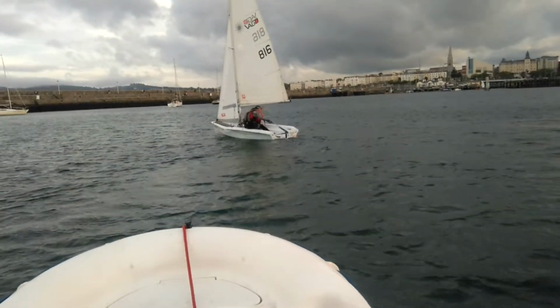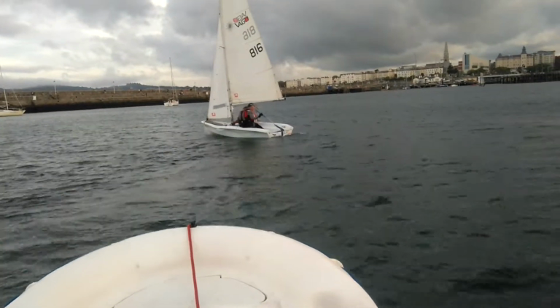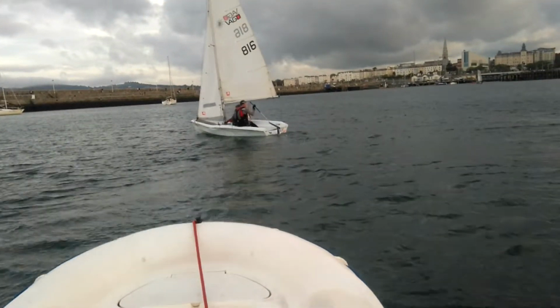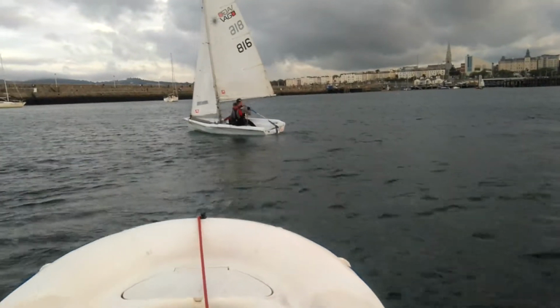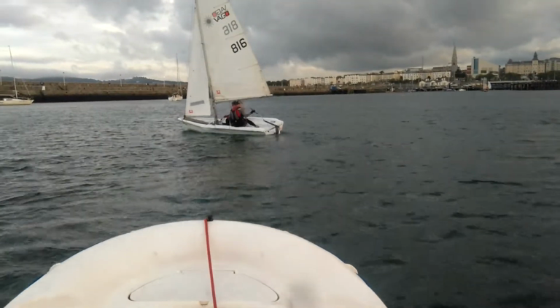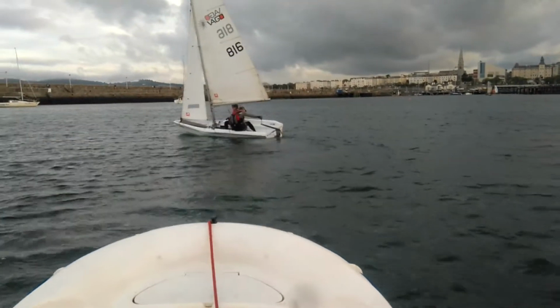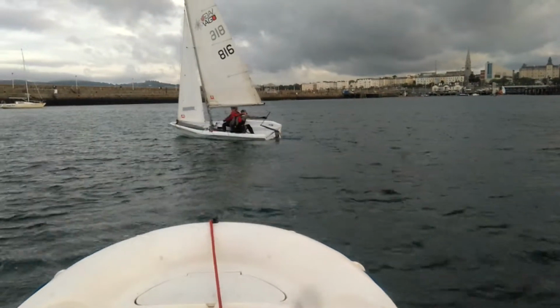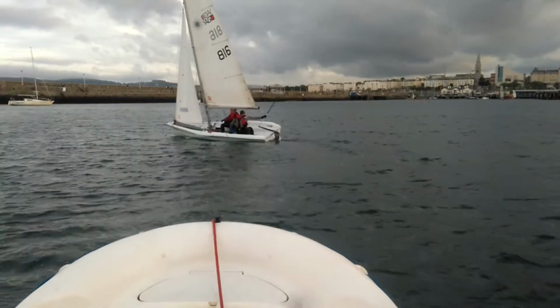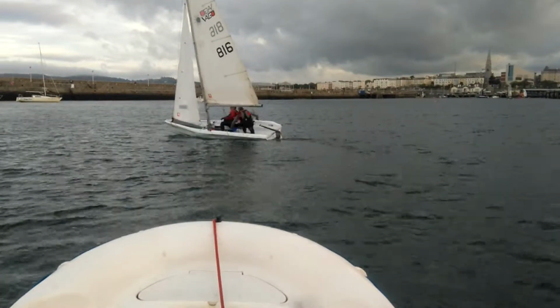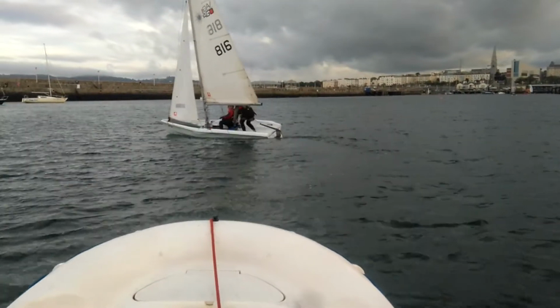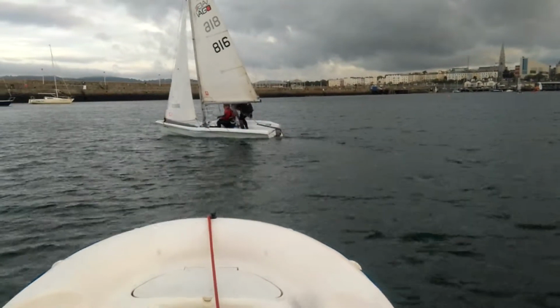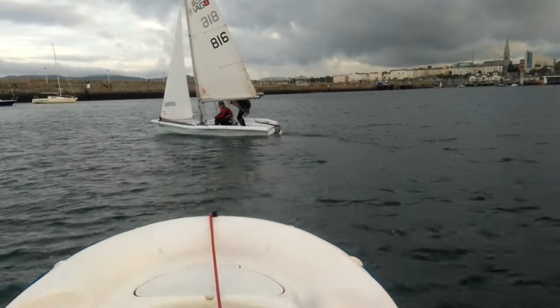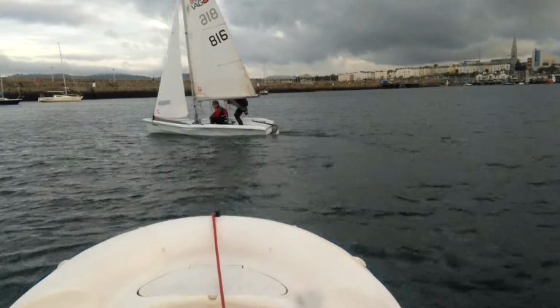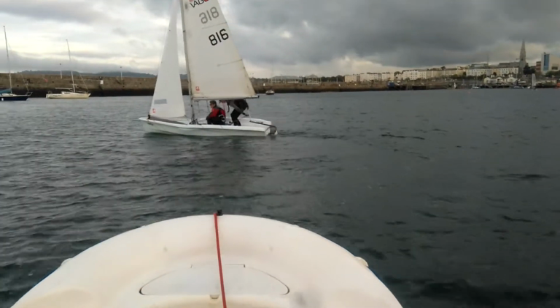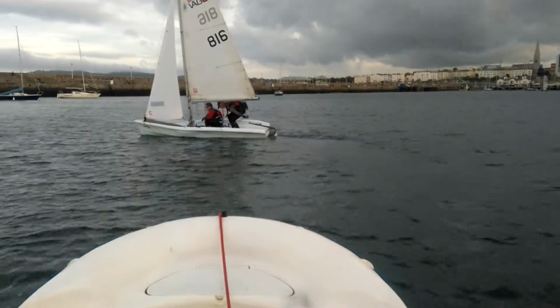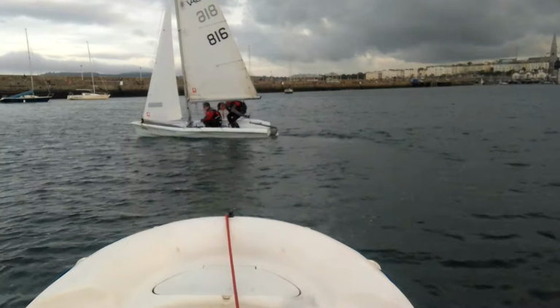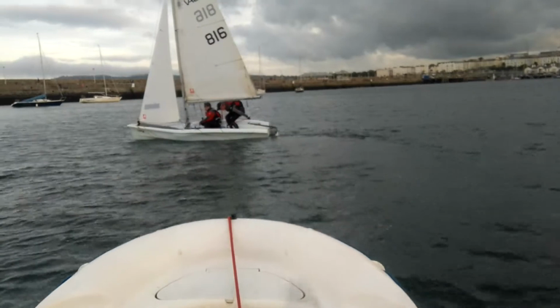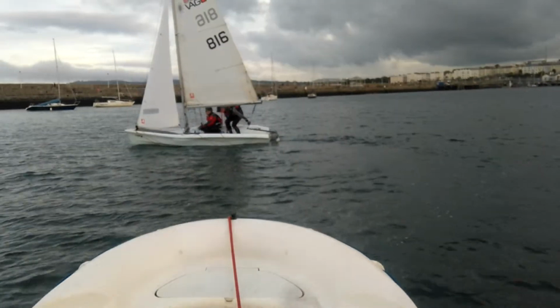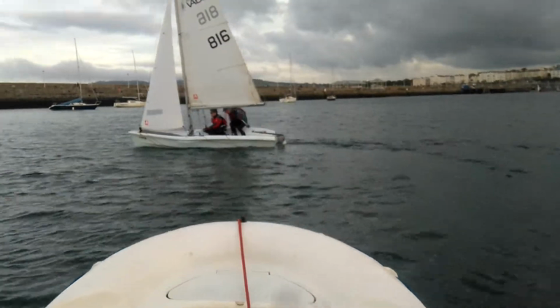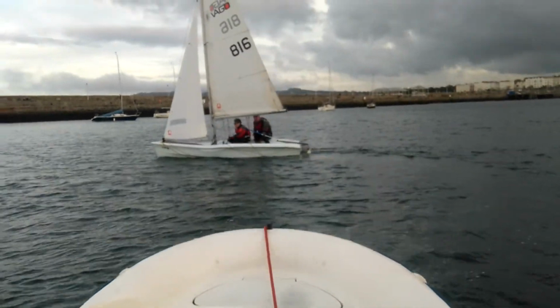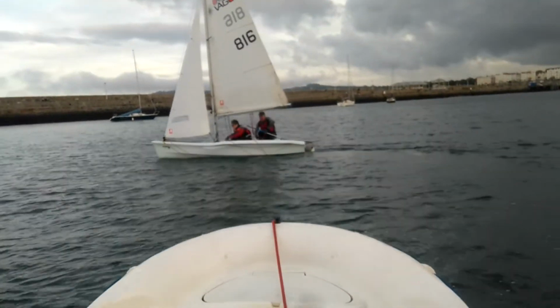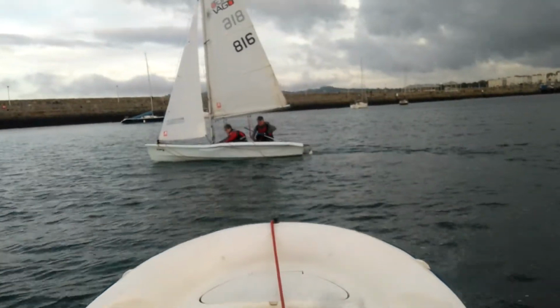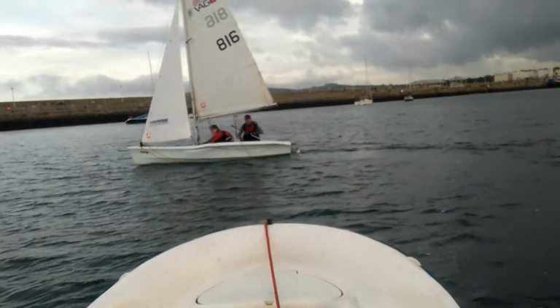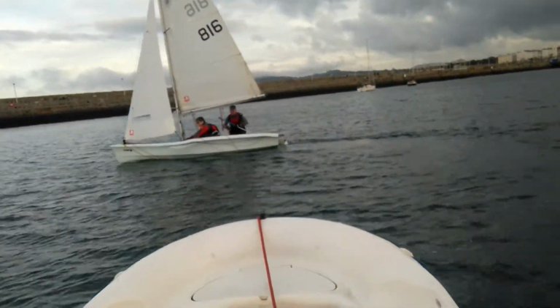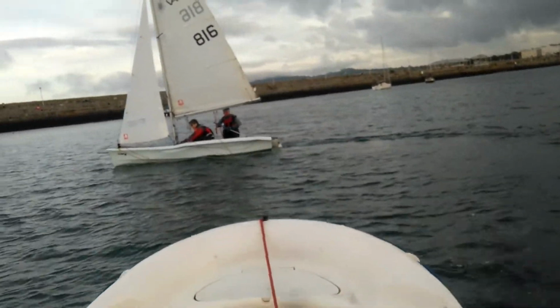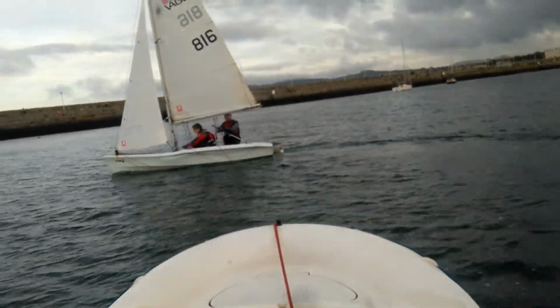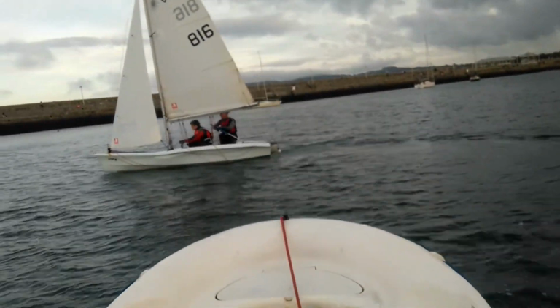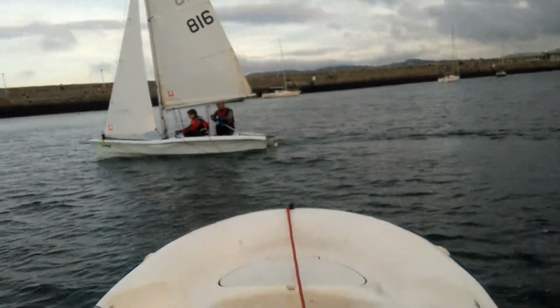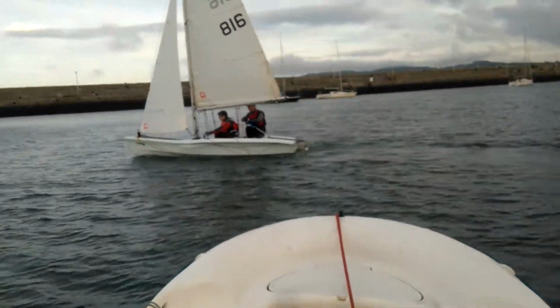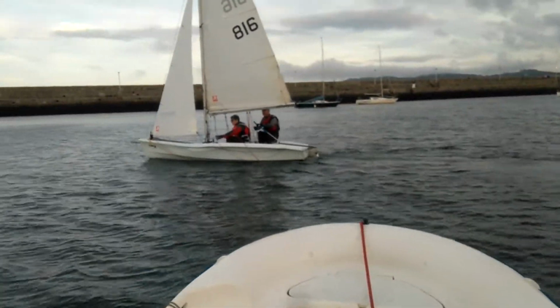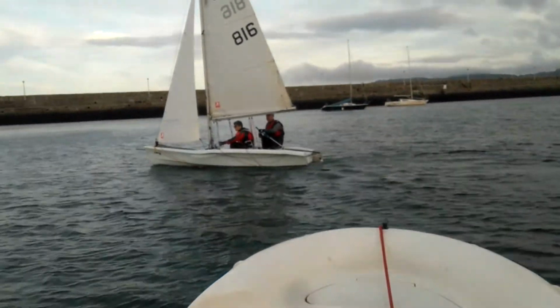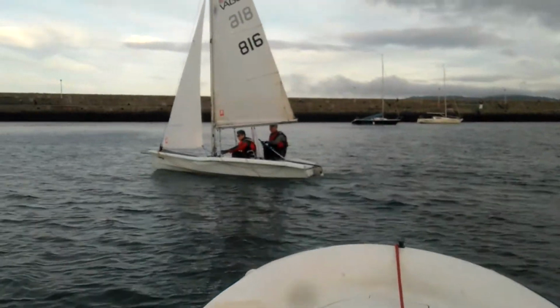The wrist is coming up! The bad habit snuck back in there — the wrist went up. Keep your palms down!